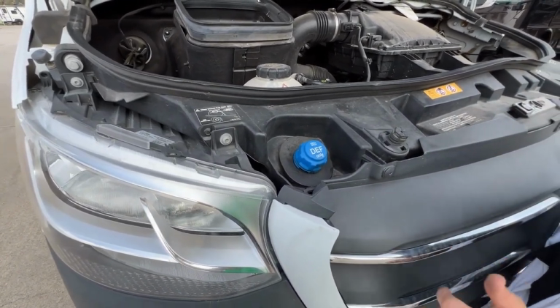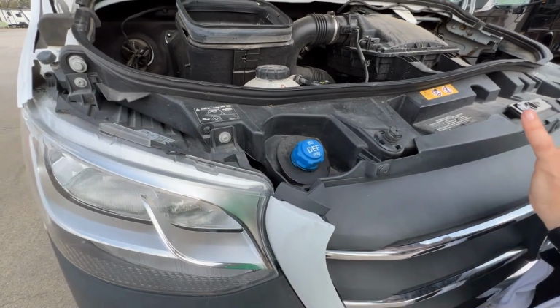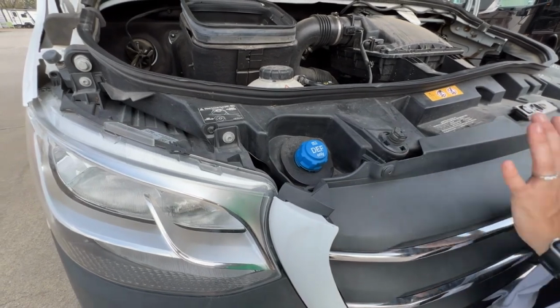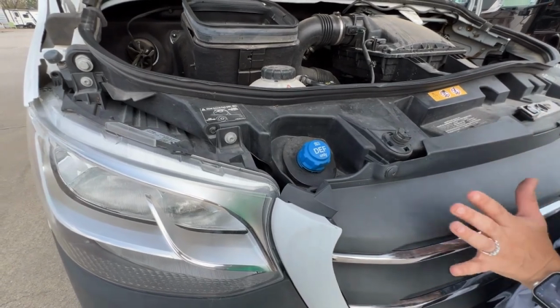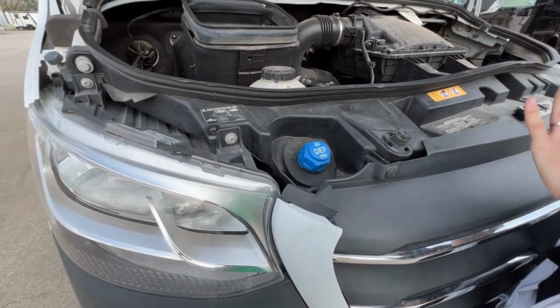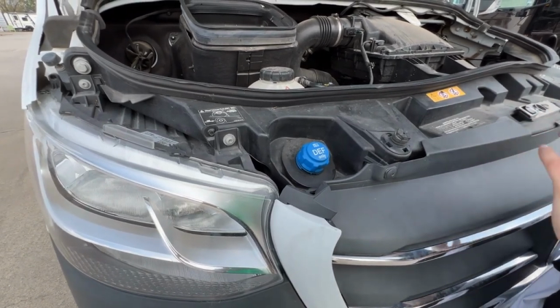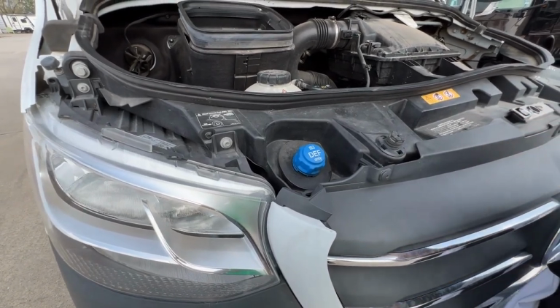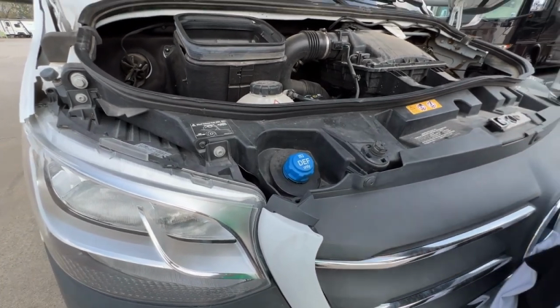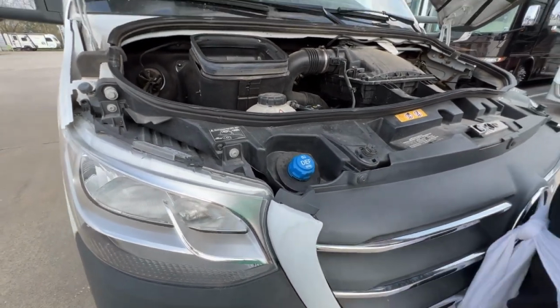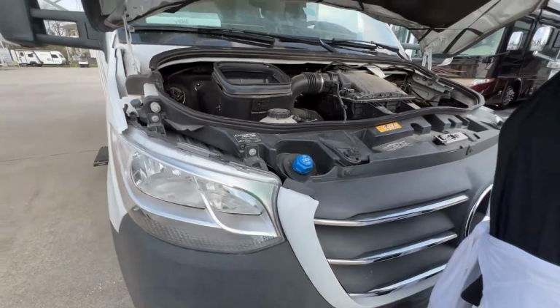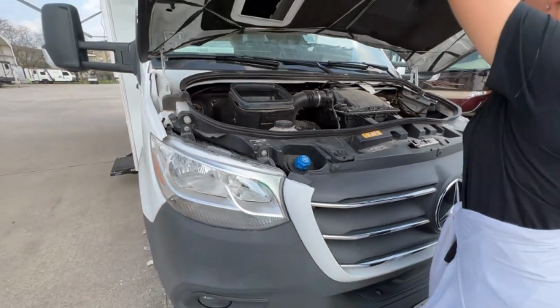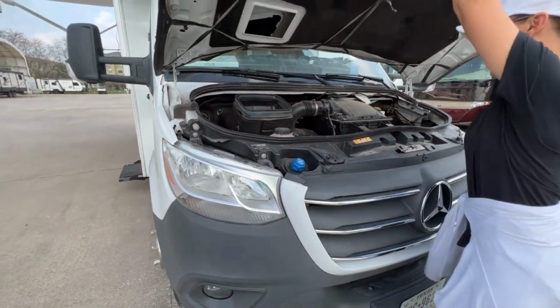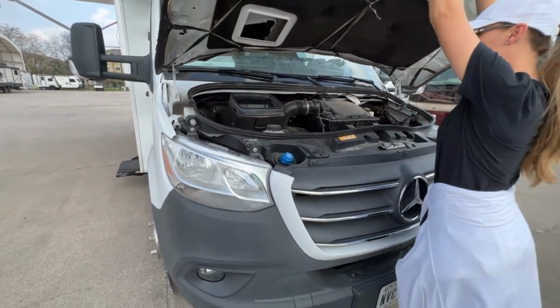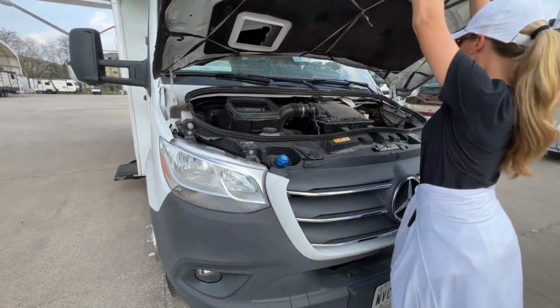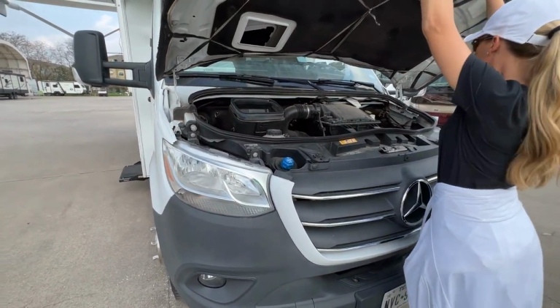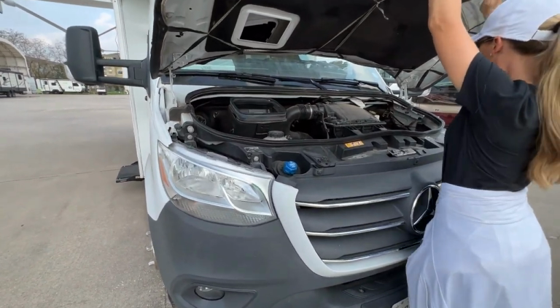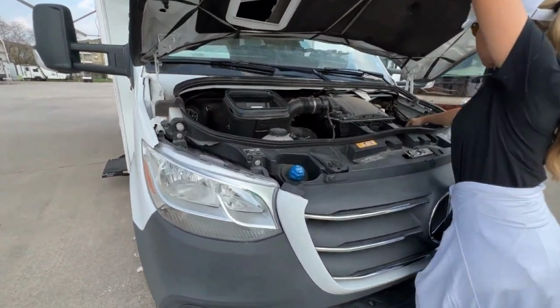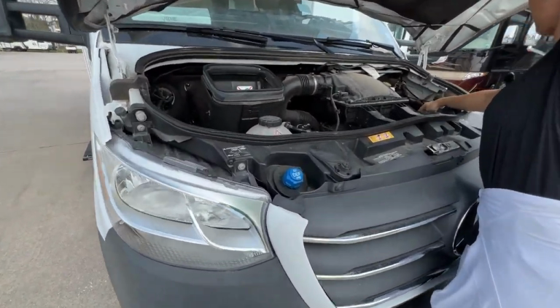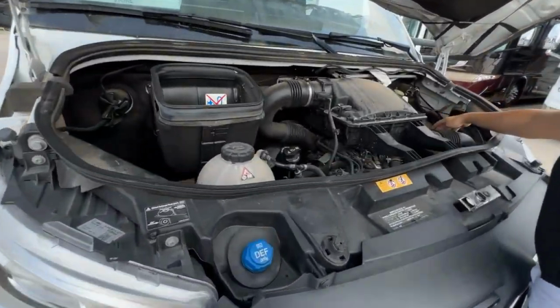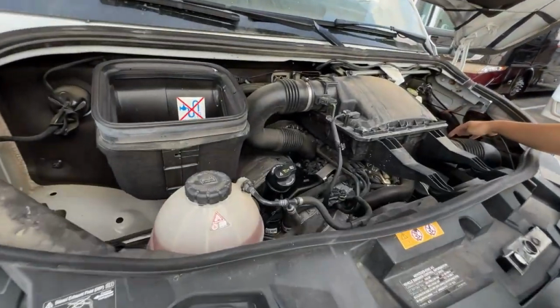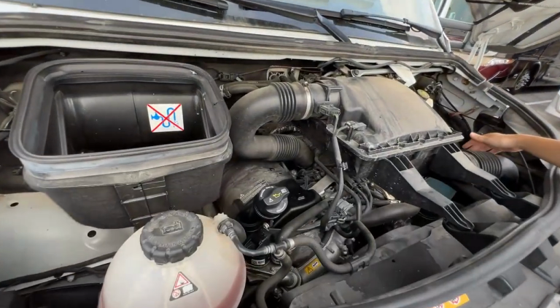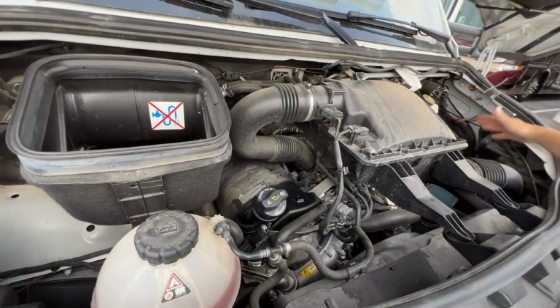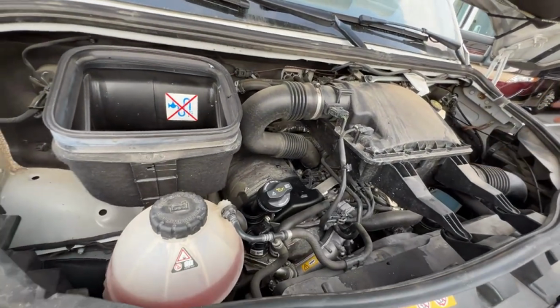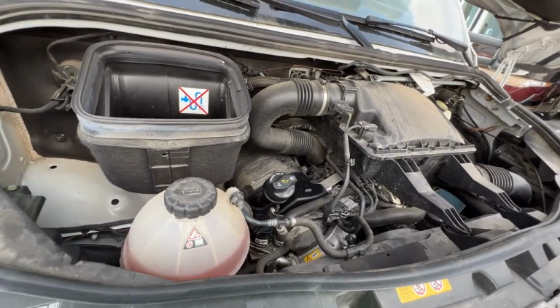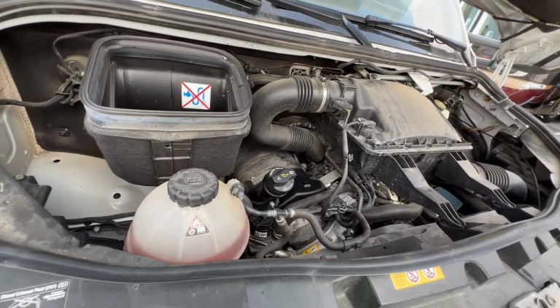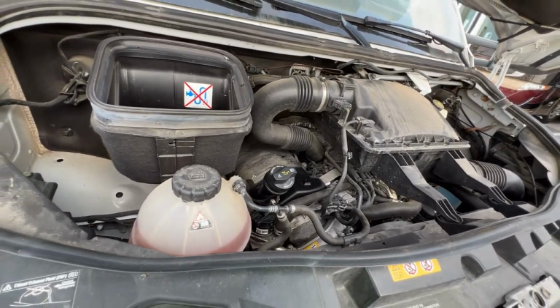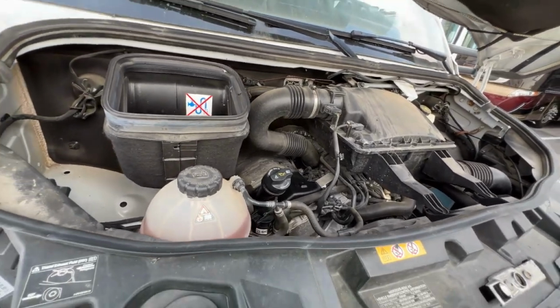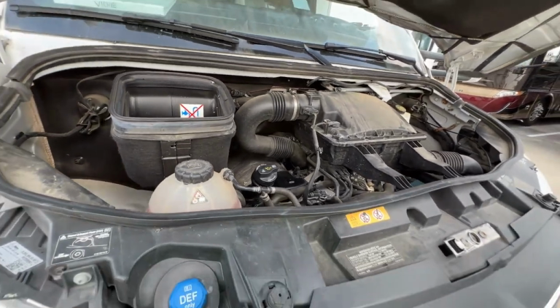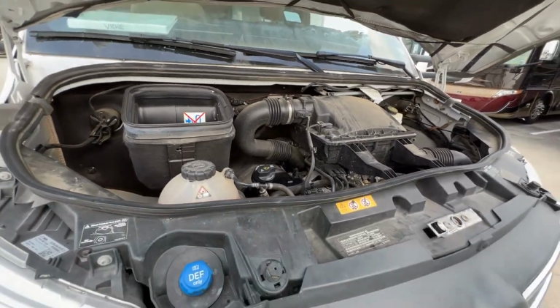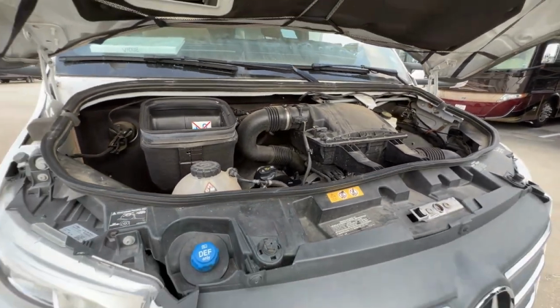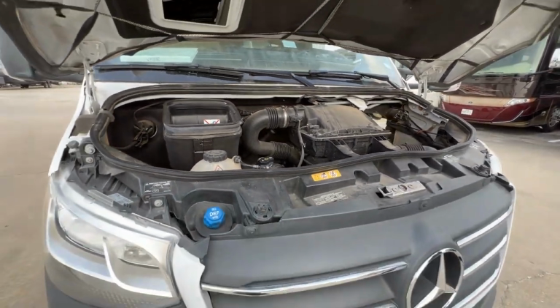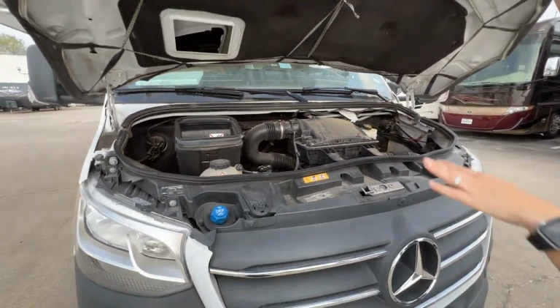It'll come full when you pick it up for your reservation, and it'll also show you on the gauge how much fuel is in the tank and how much DEF levels are in the tank. So there's really no guessing — the Mercedes tells you. Everything under the hood is just windshield wiper fluid down below on the right. If you're on a really long trip, you may need to fill that as well, but we'll check all the fluids before you pick up.